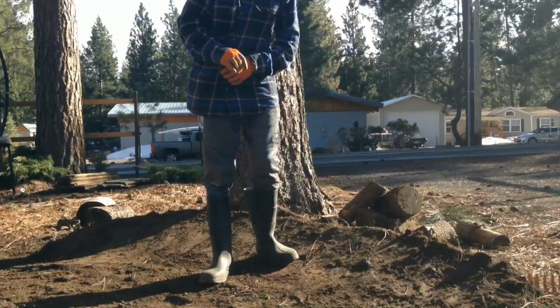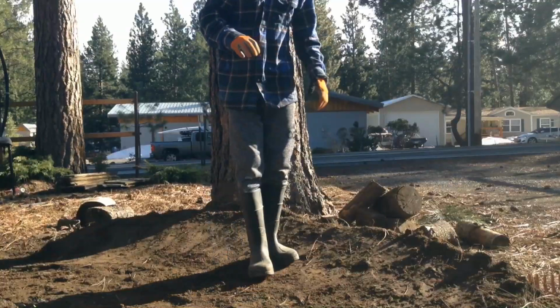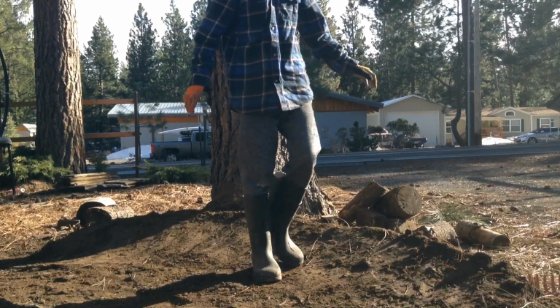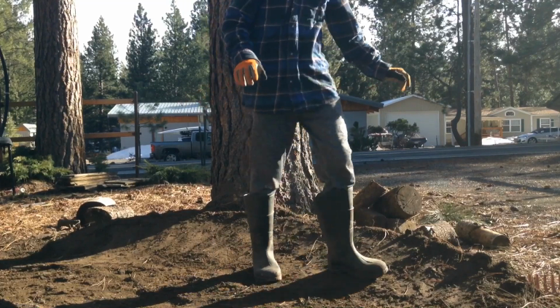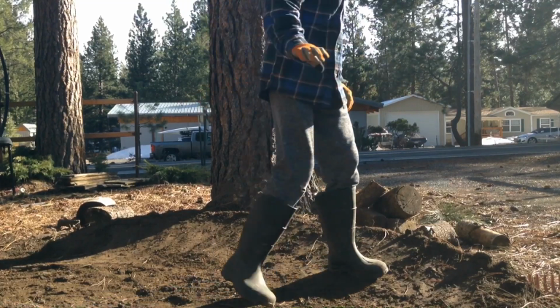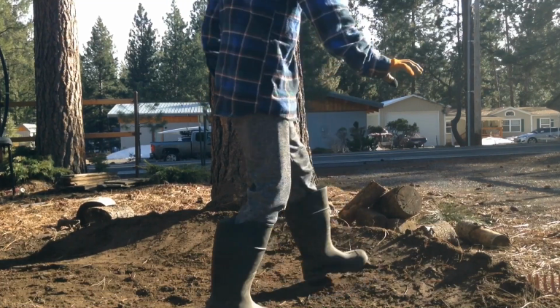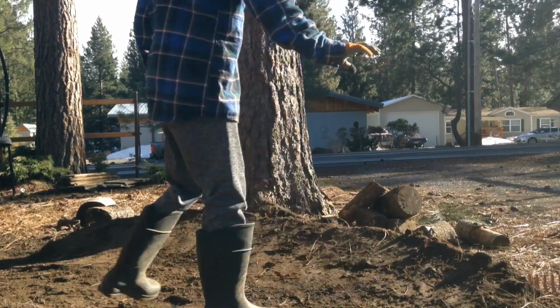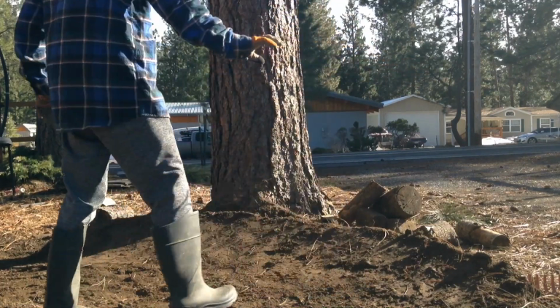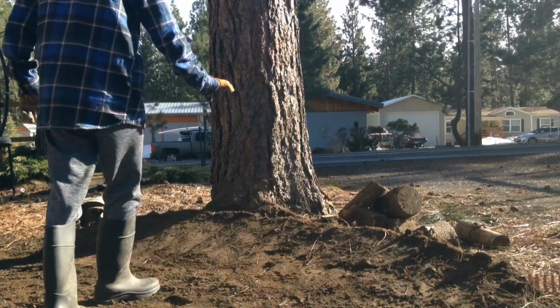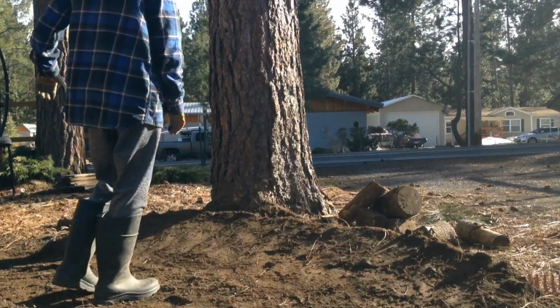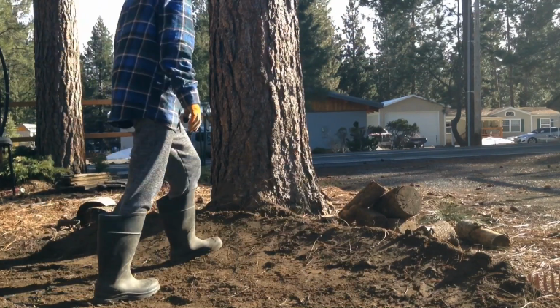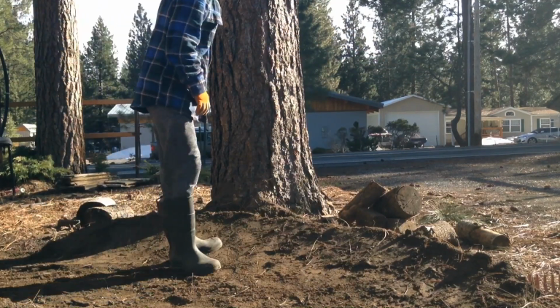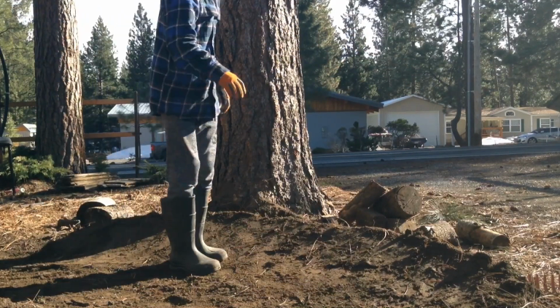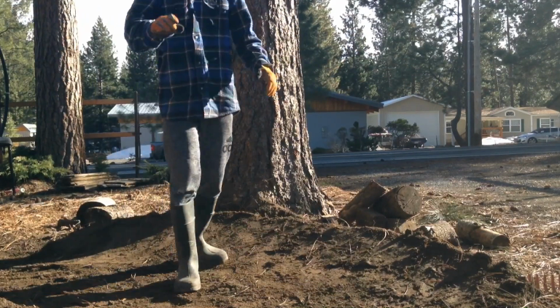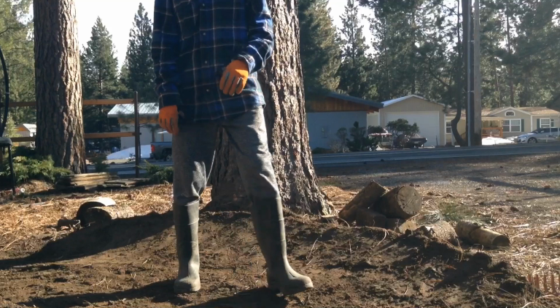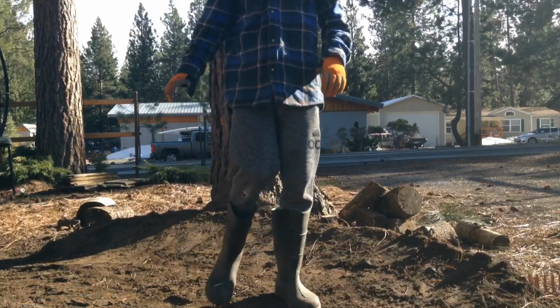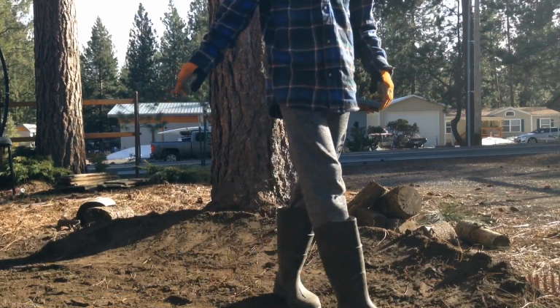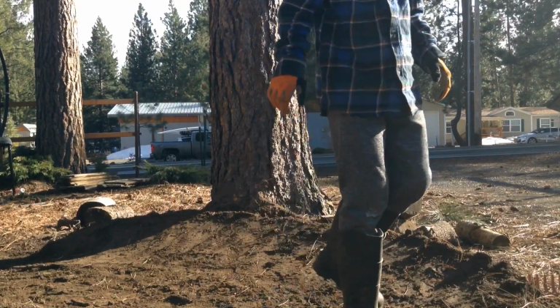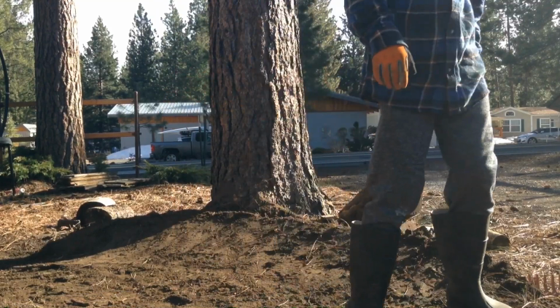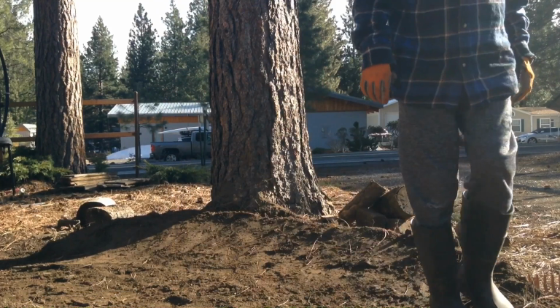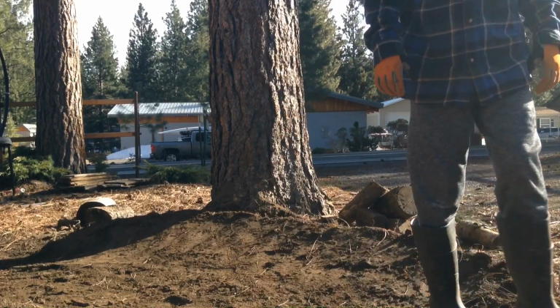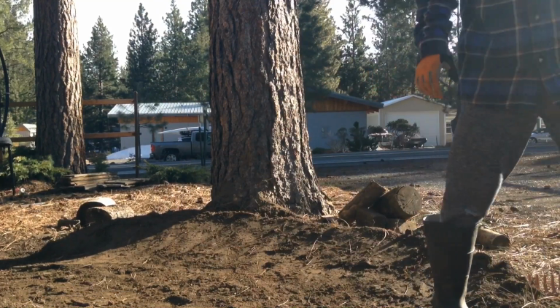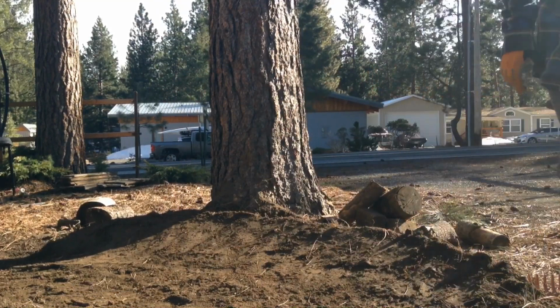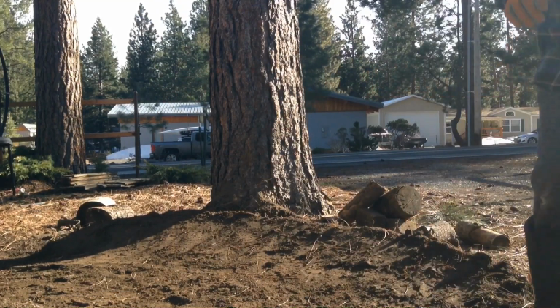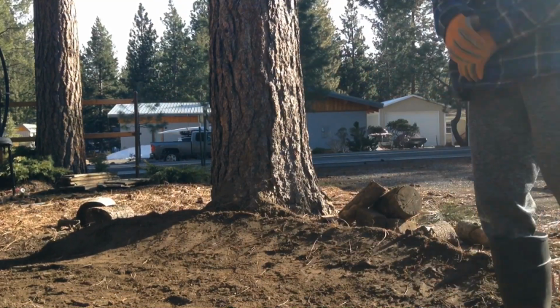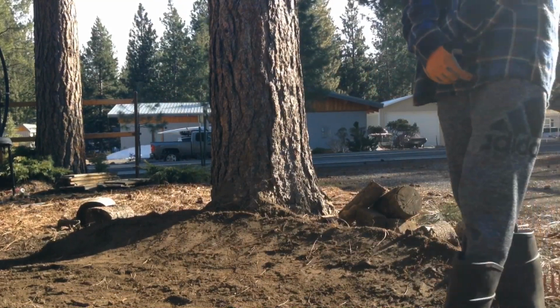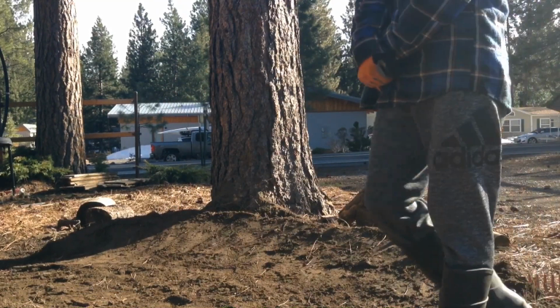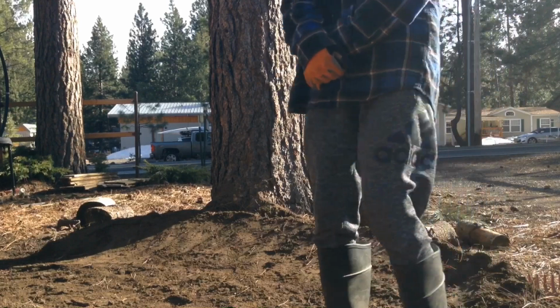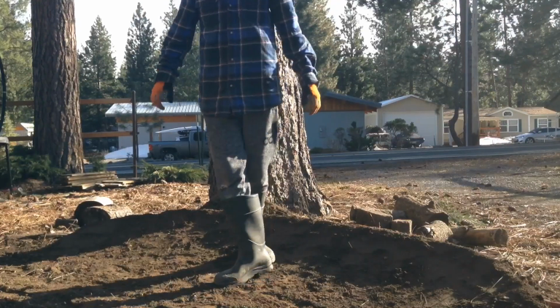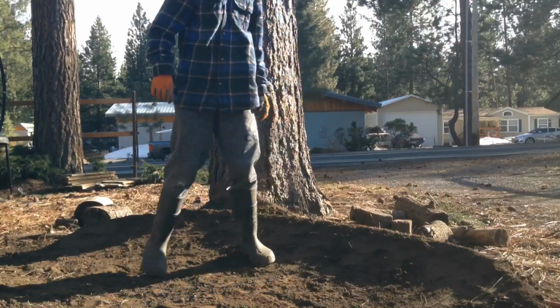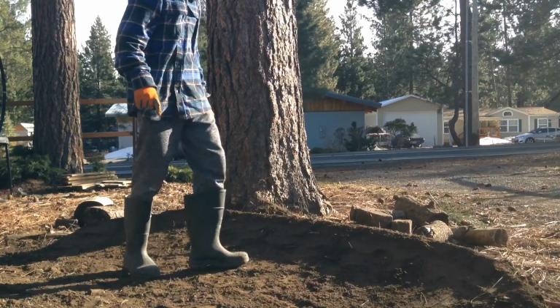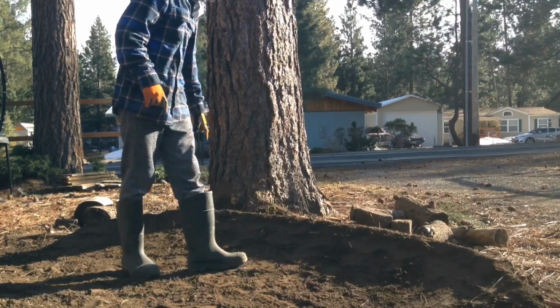I'm done packing it, but now the berm is a lot flatter. So I'm going to add some more dirt, get it to the shape I want, and then repack it again. So I just finished my berm.